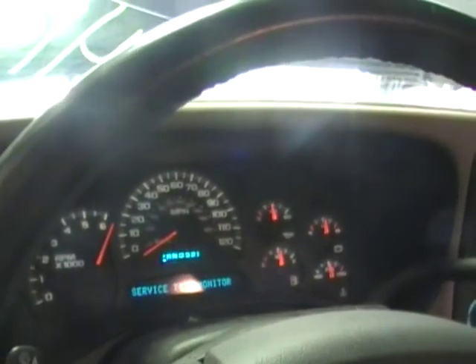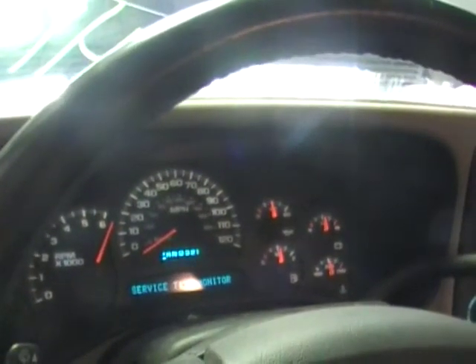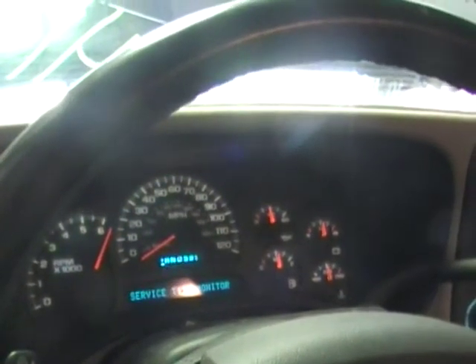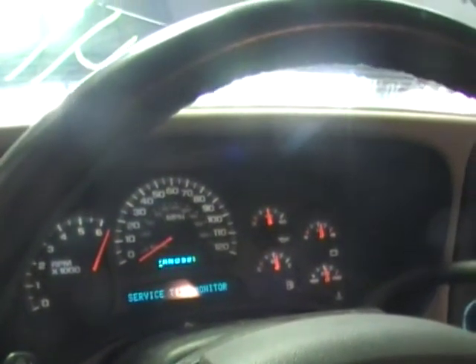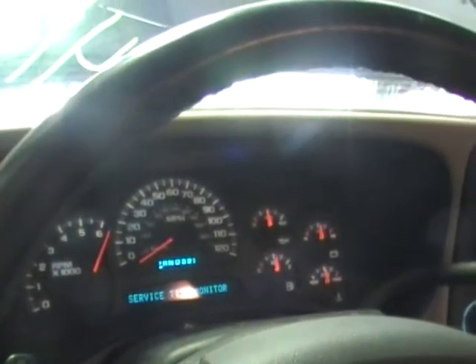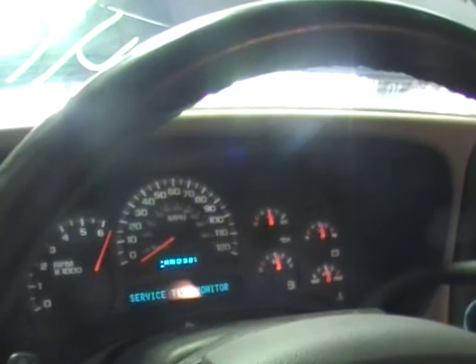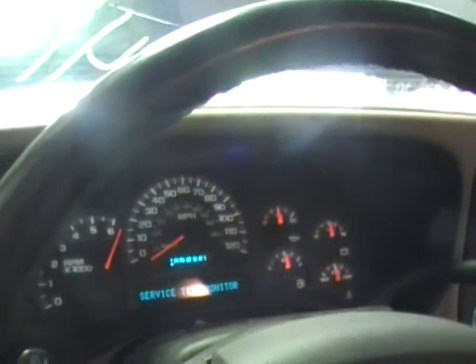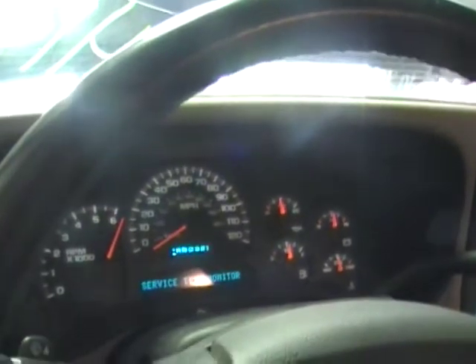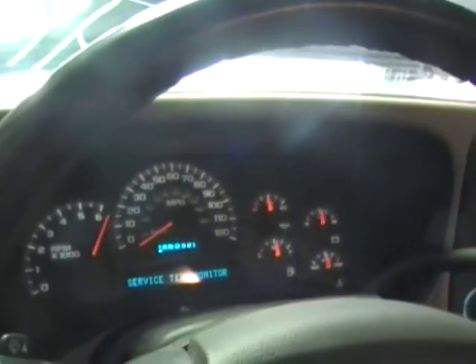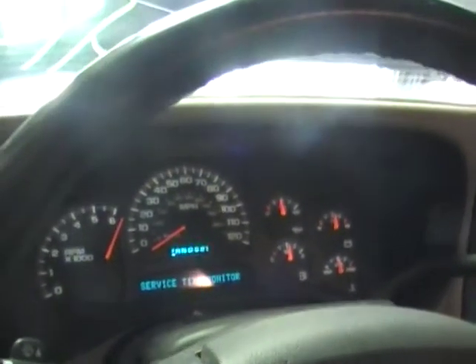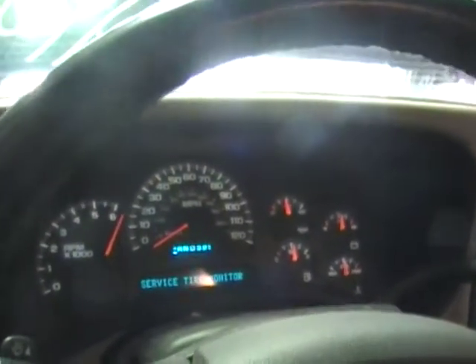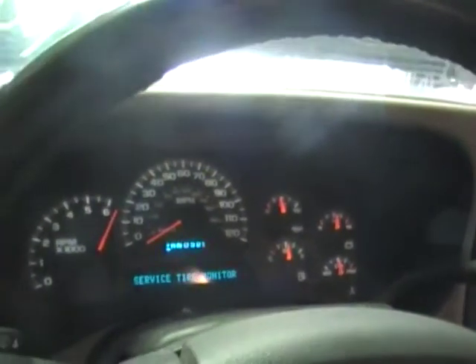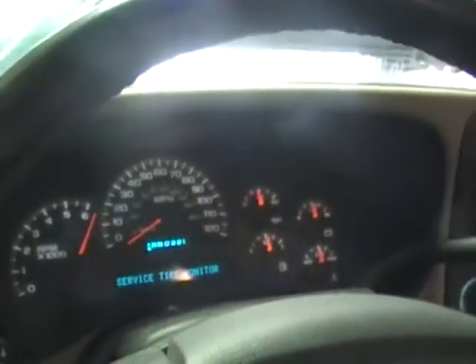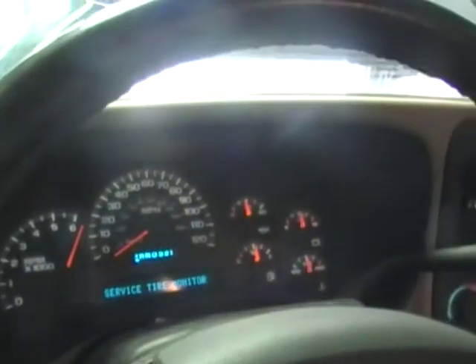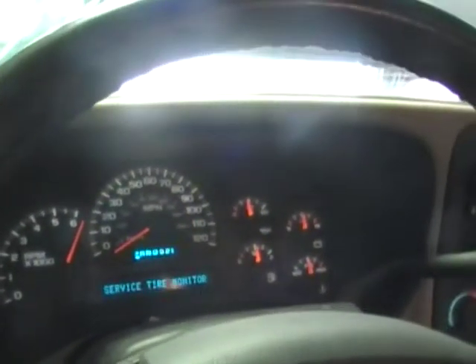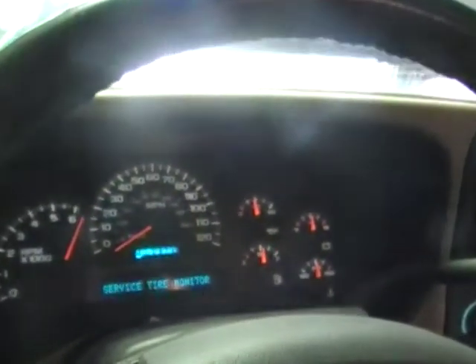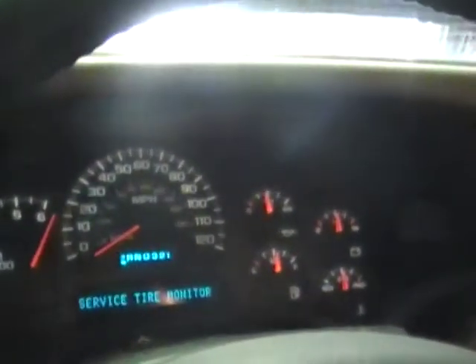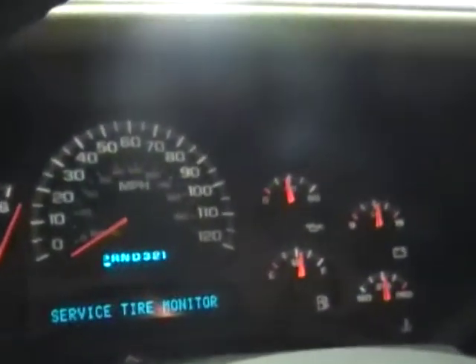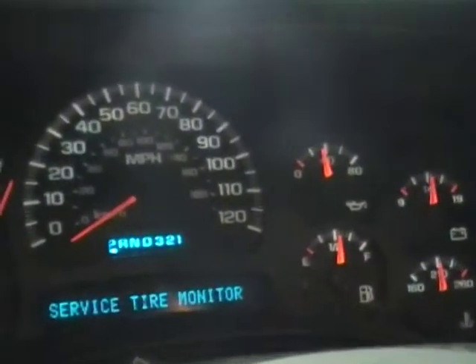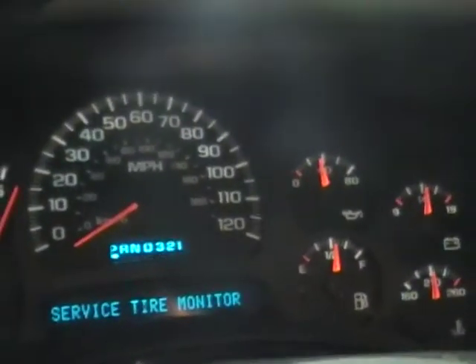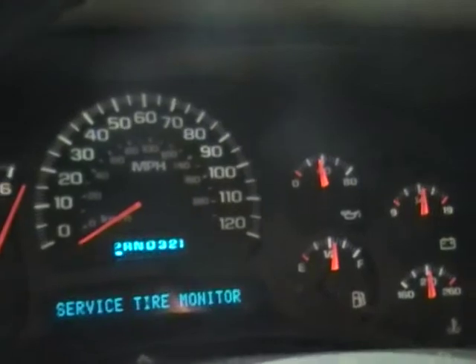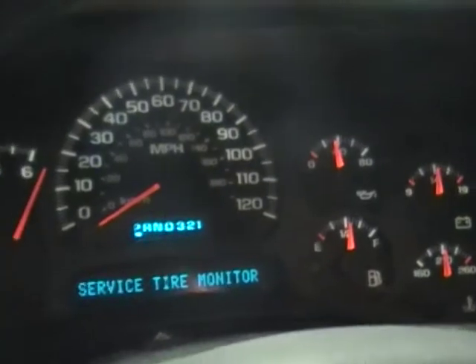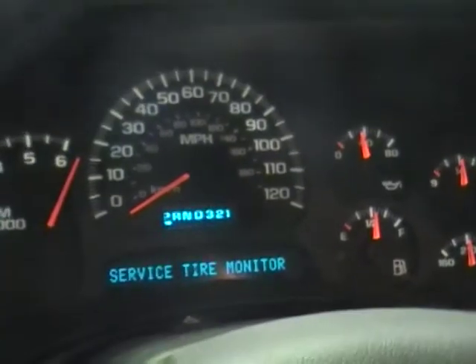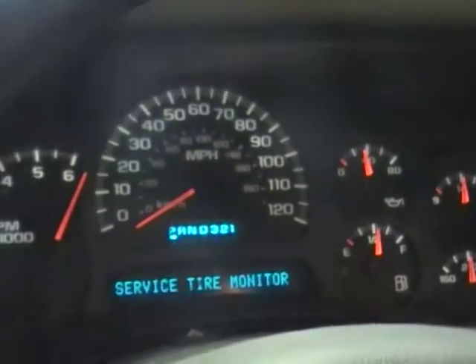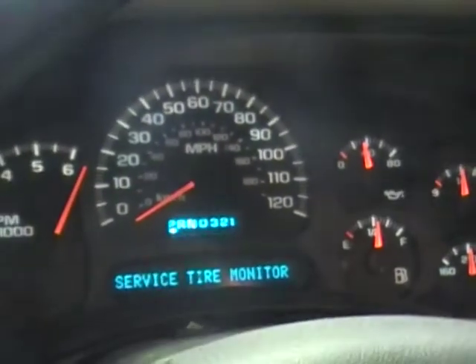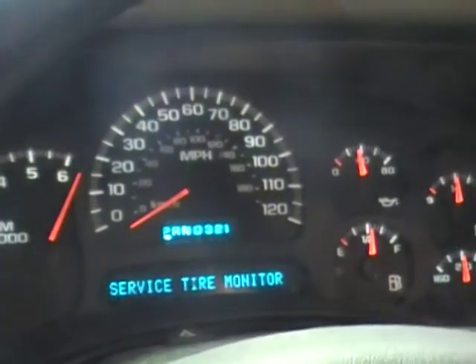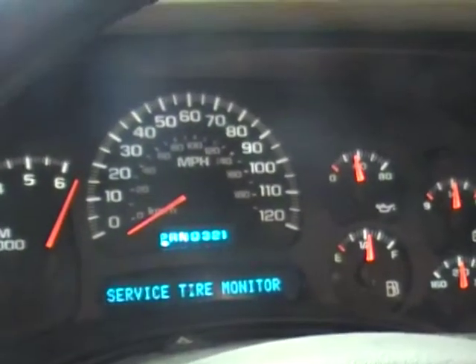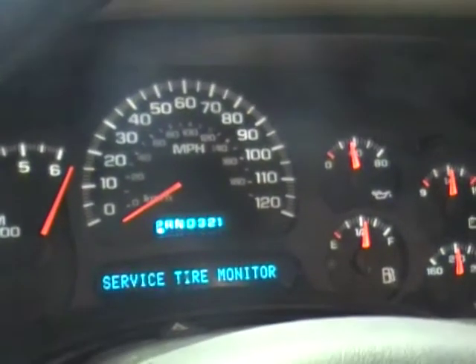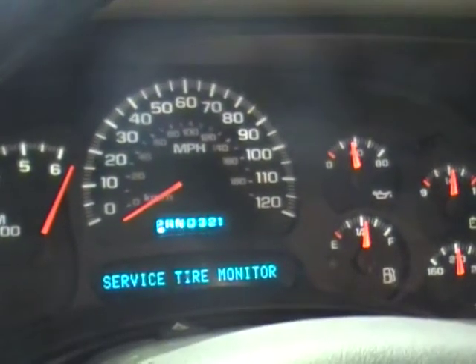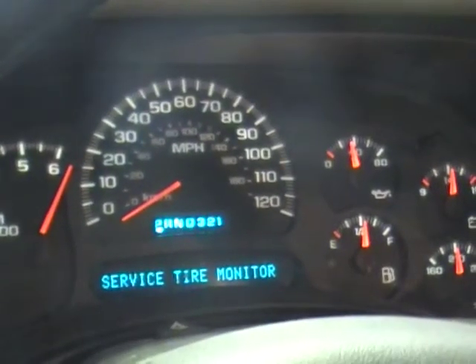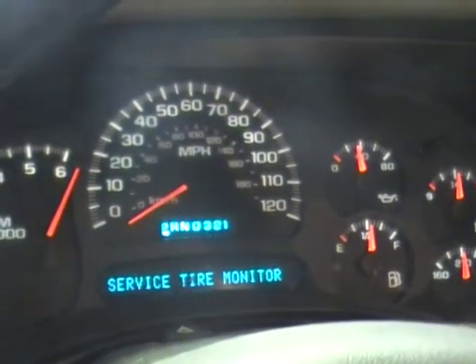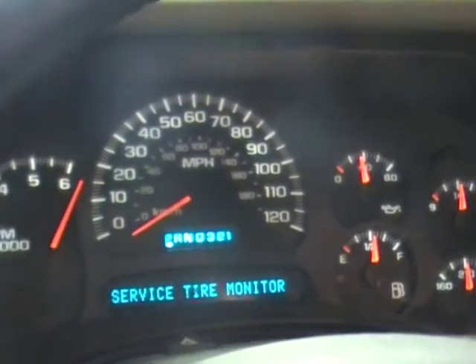Right up to temp and about 38 pounds of oil pressure. Let's see what she's got.